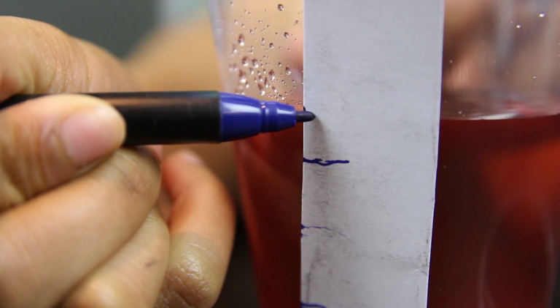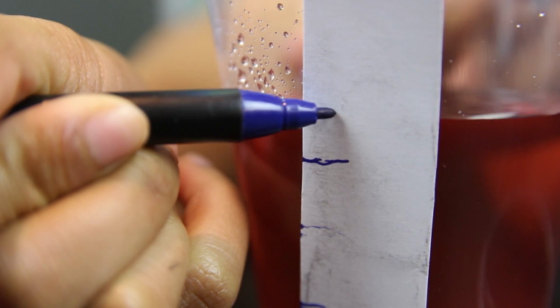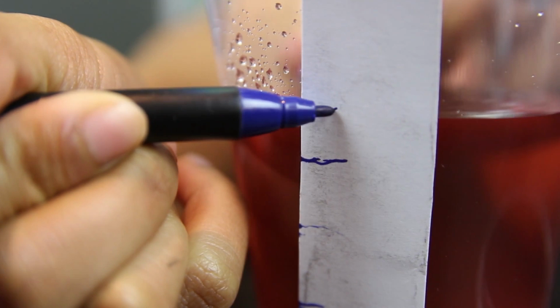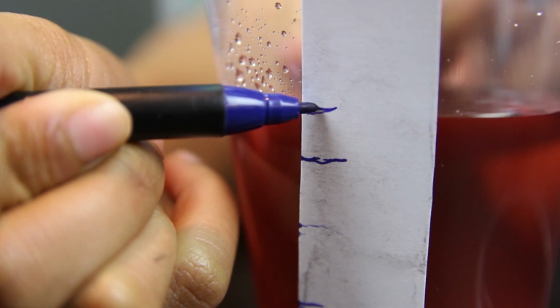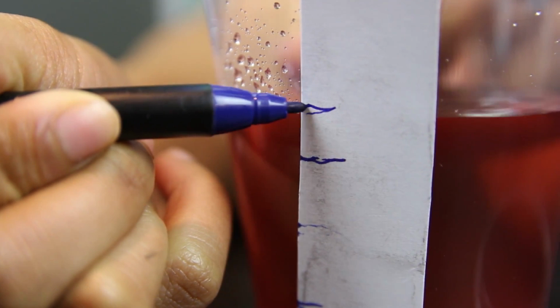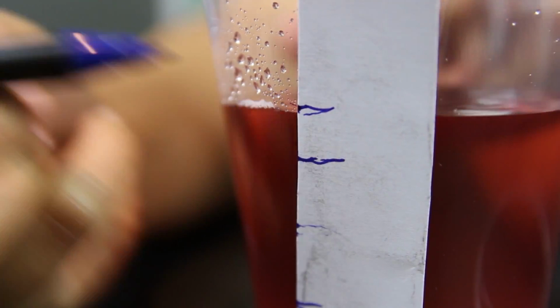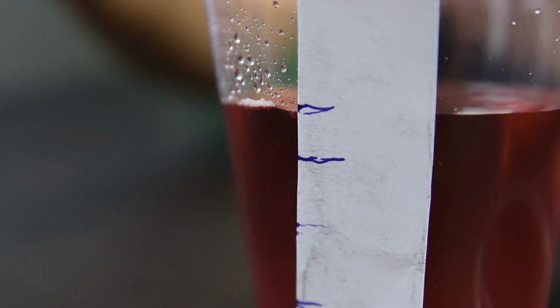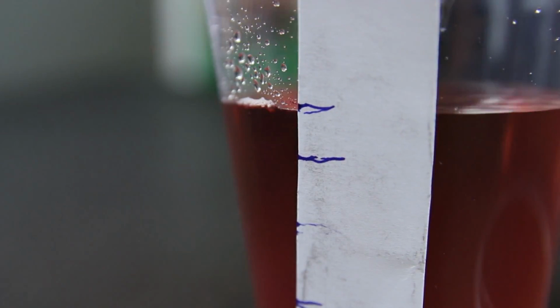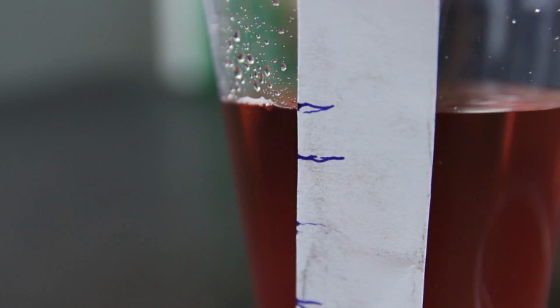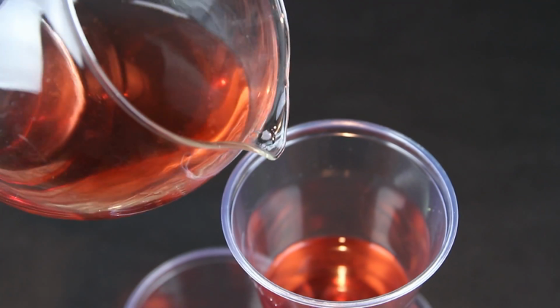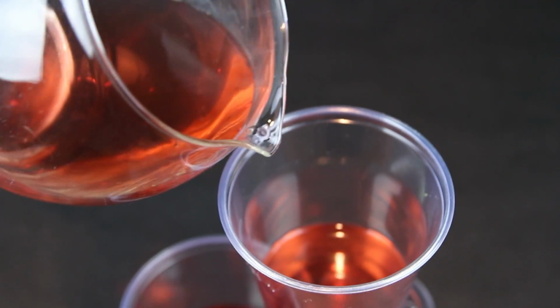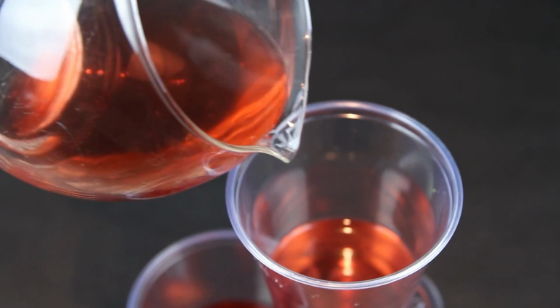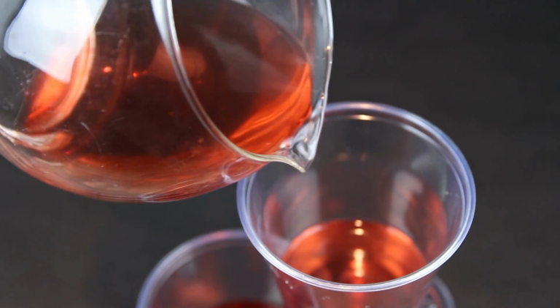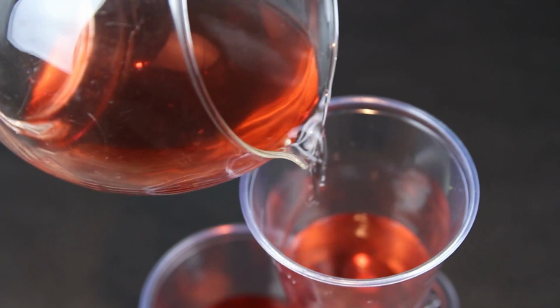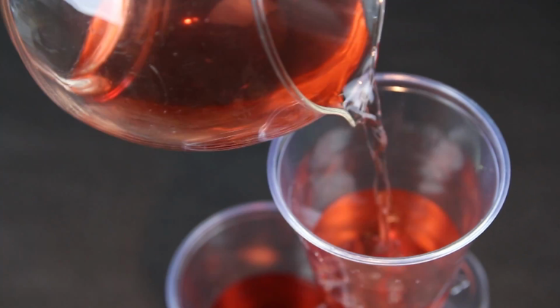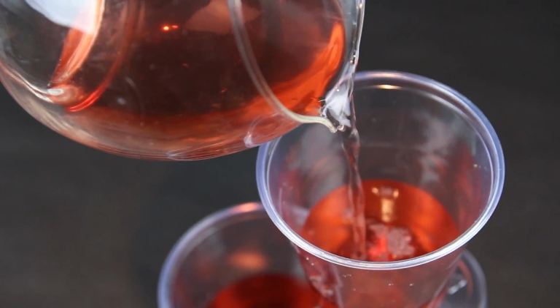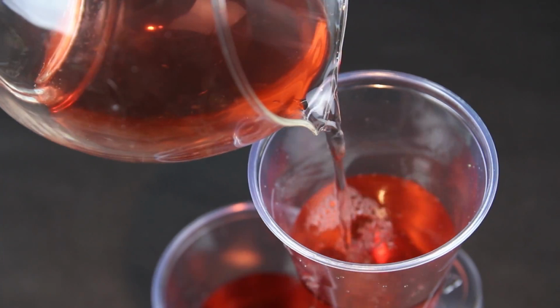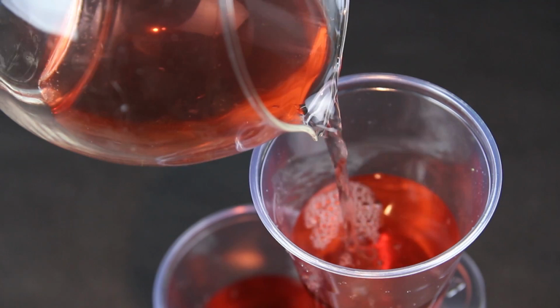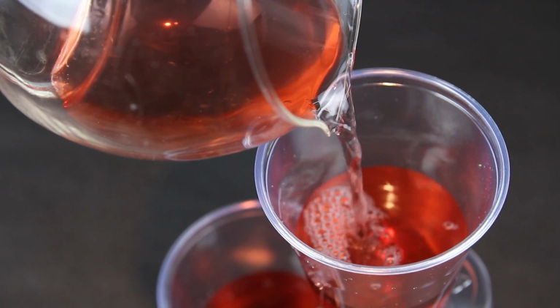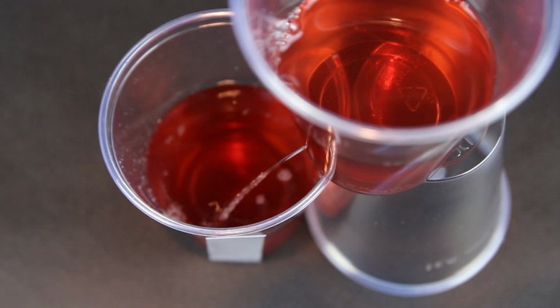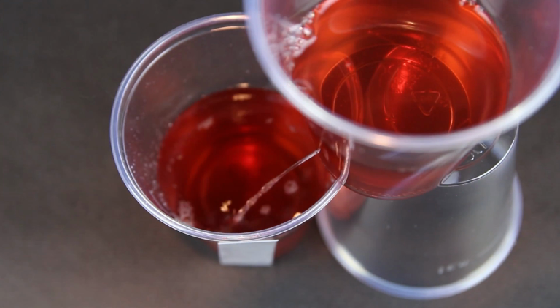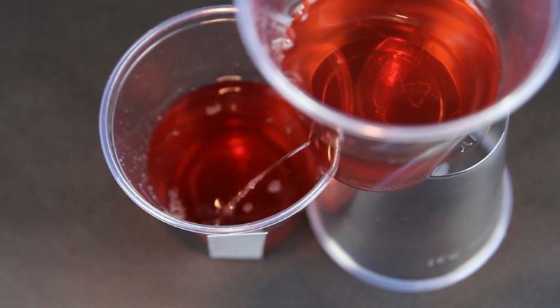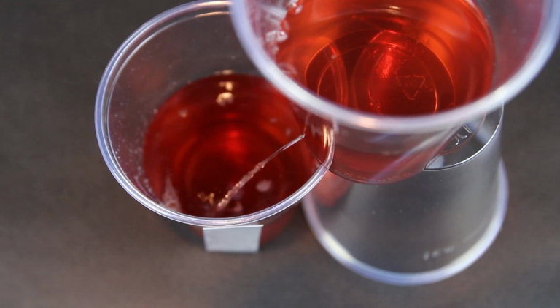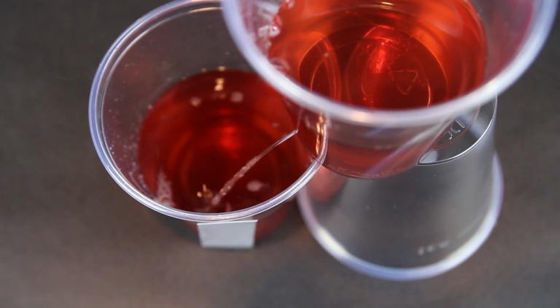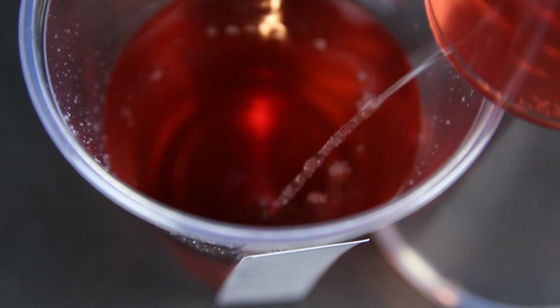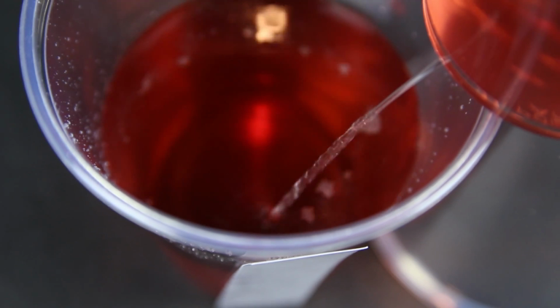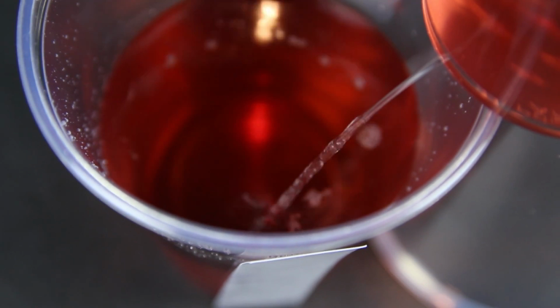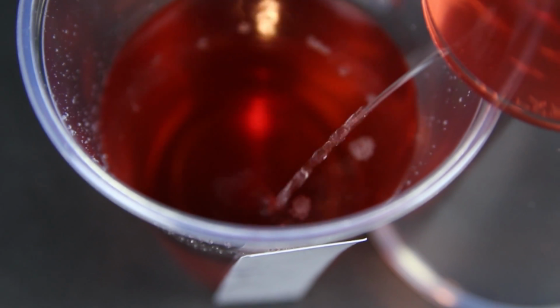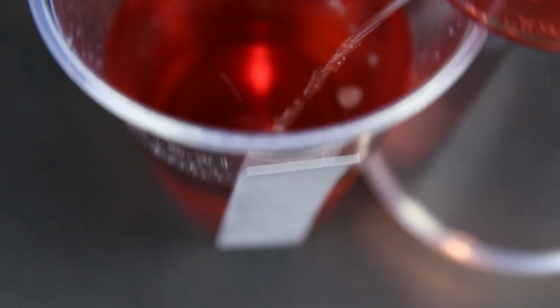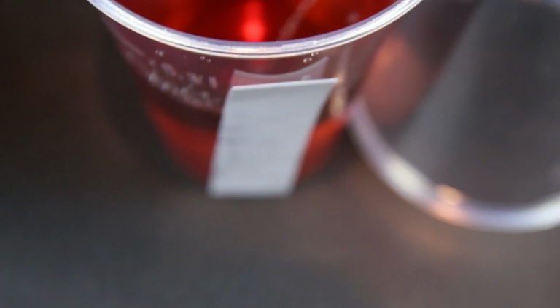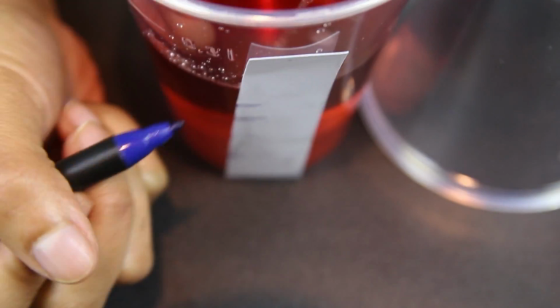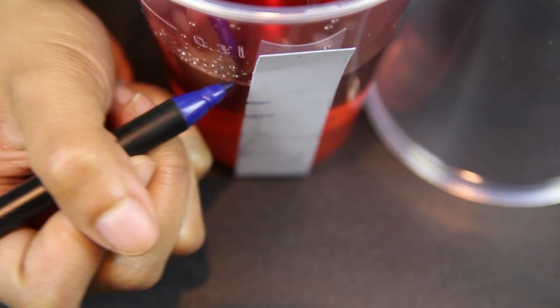When this is done, you can pour water into the top cup, and using the measurement, see how much time has passed.